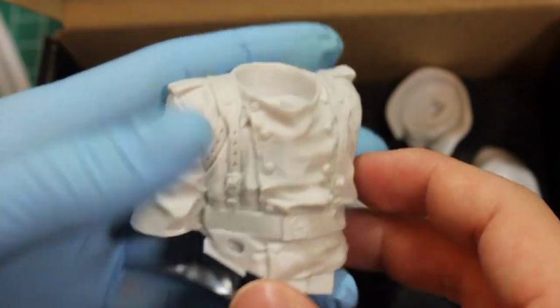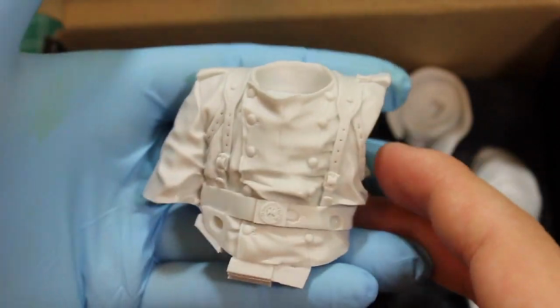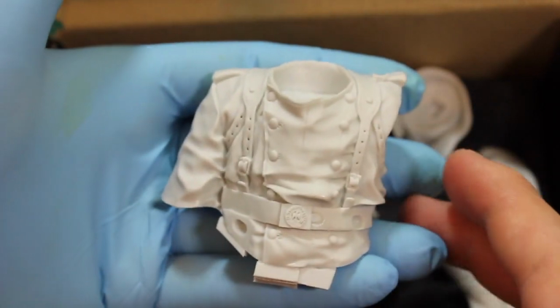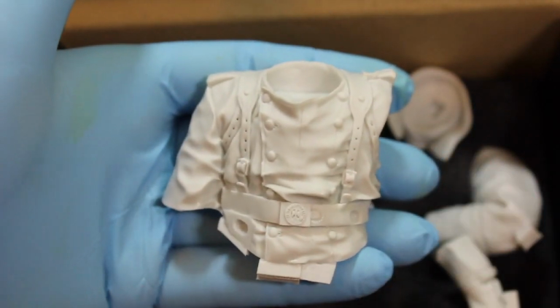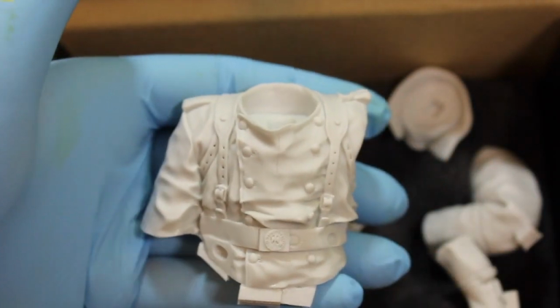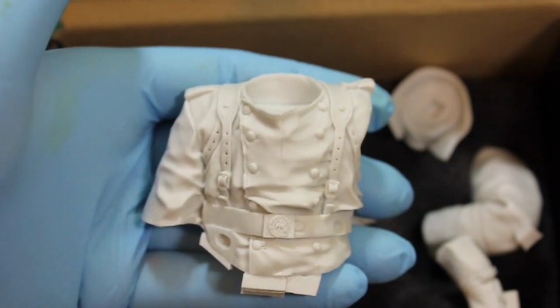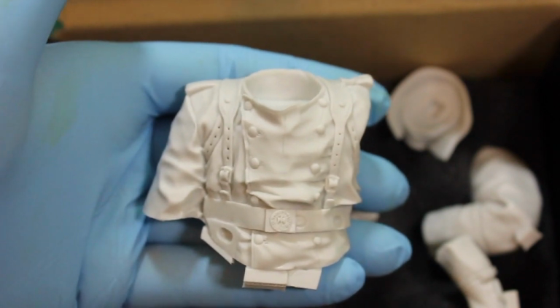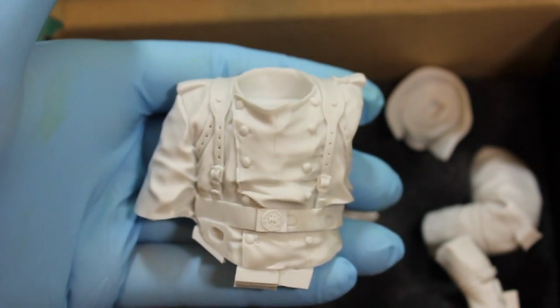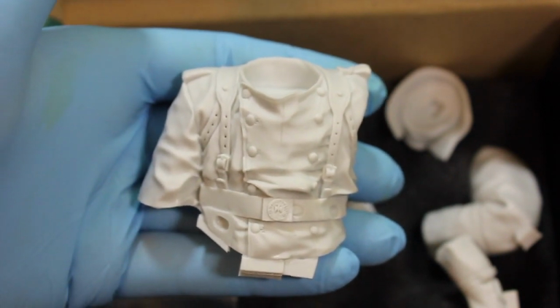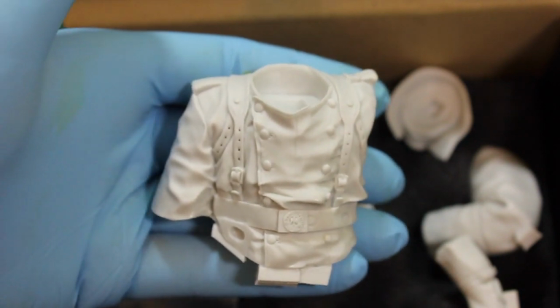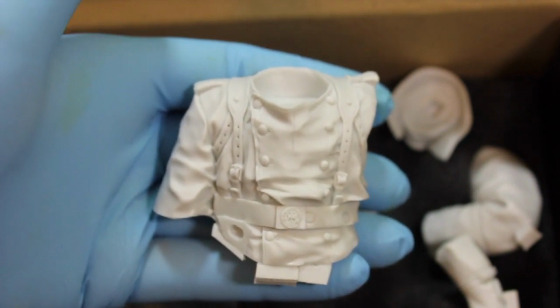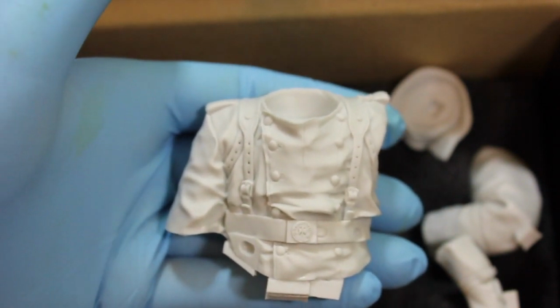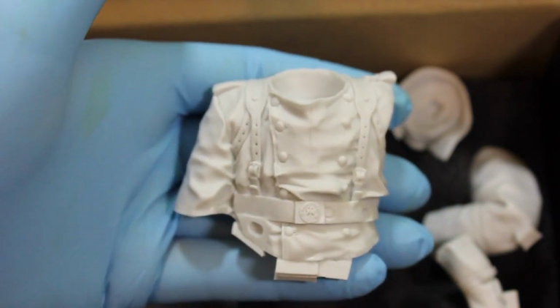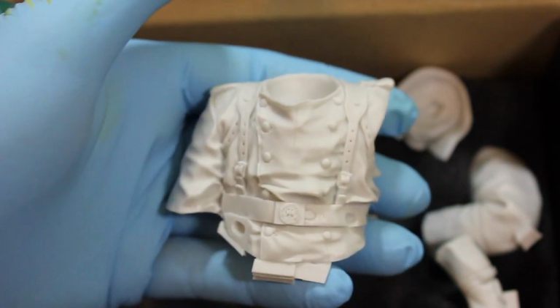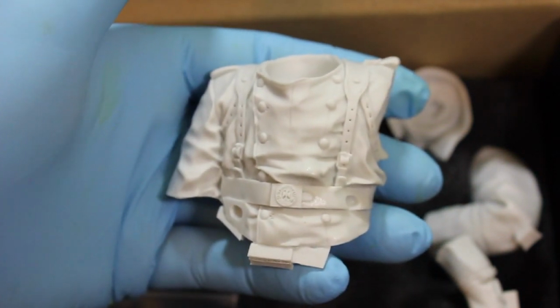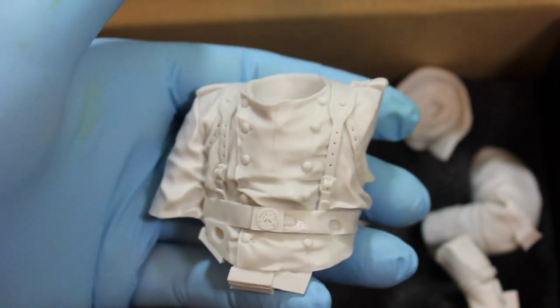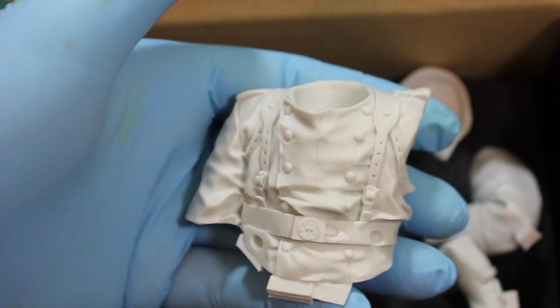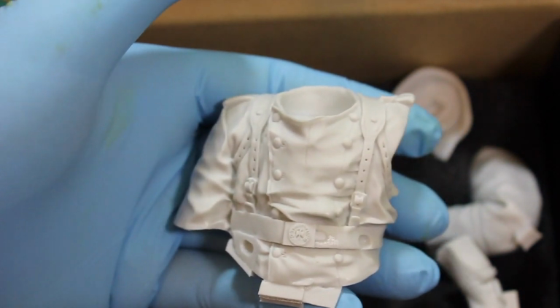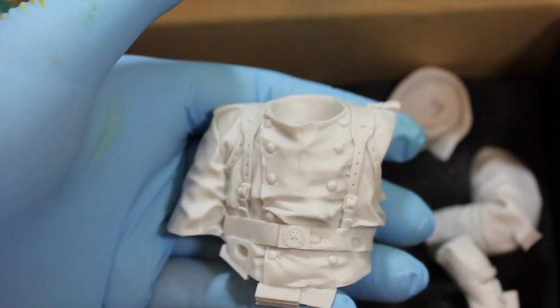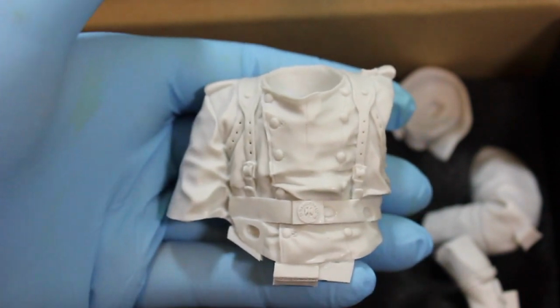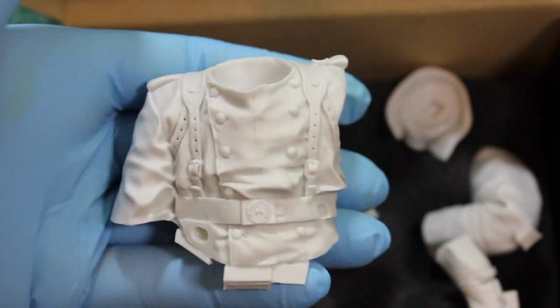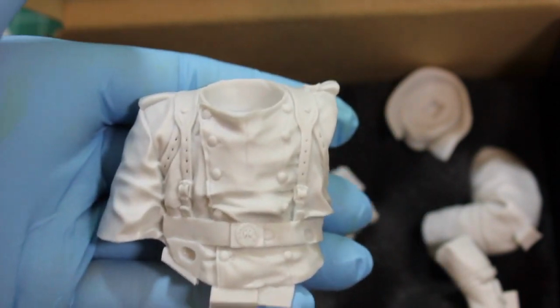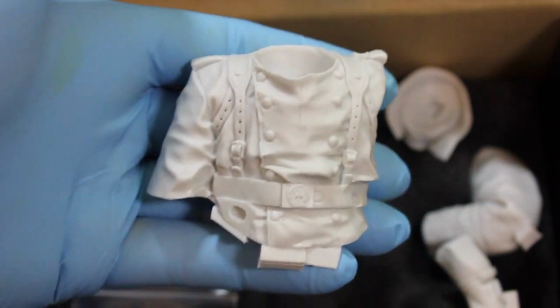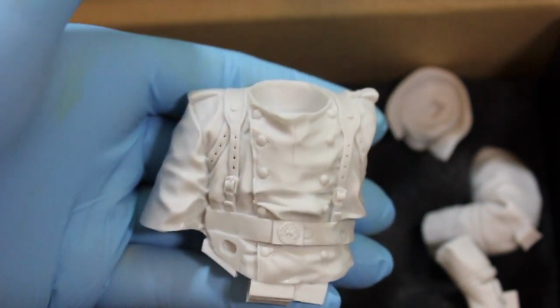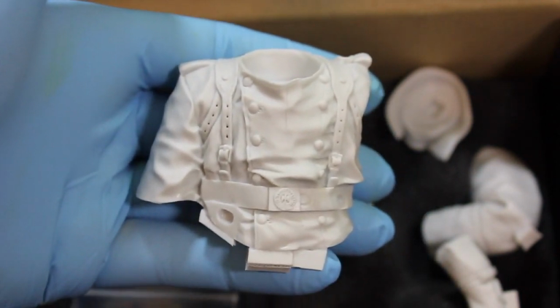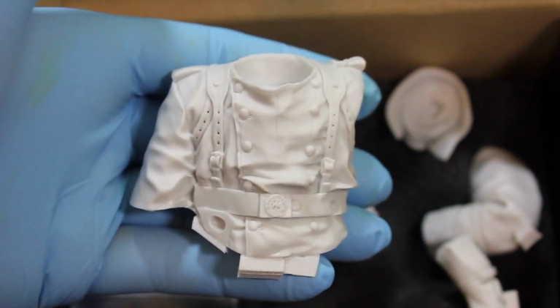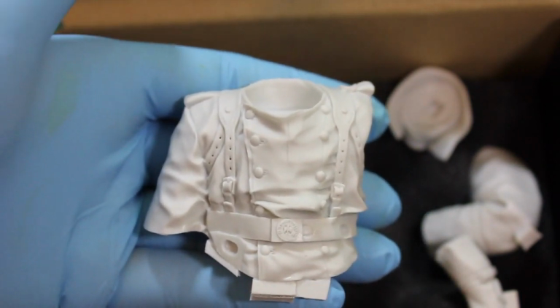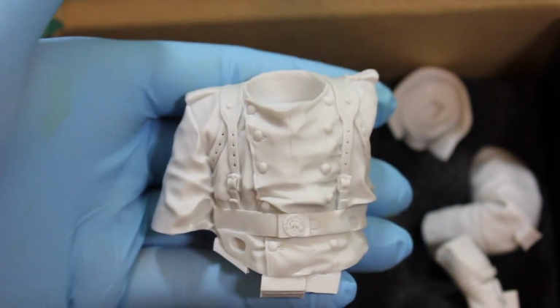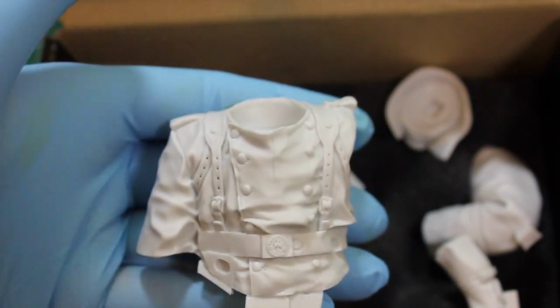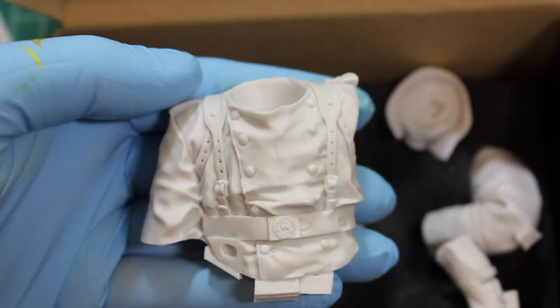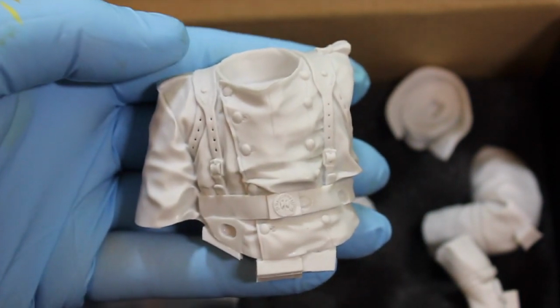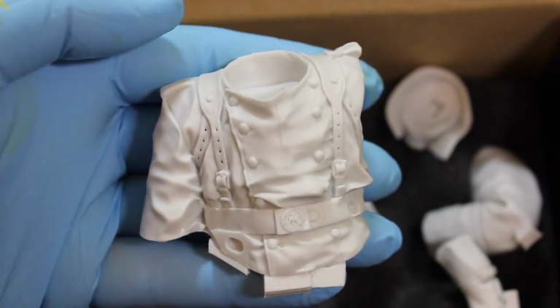Fantastic. So there you have it — Life Miniatures MG-34 Gunner in the Second World War, outskirts of Moscow. Check us out at HighCaliberMiniatures.com for this kit and many, many more like it. Thanks for watching and I will see you next time. Bye.